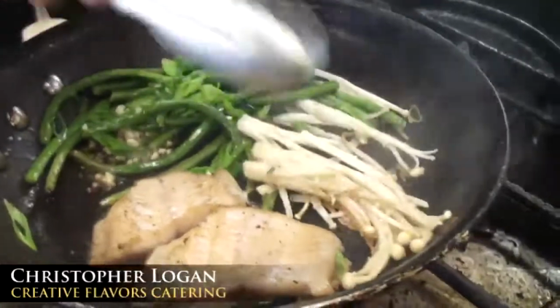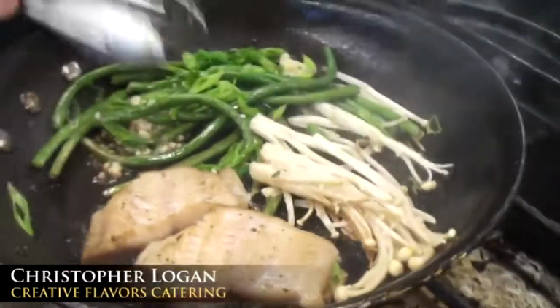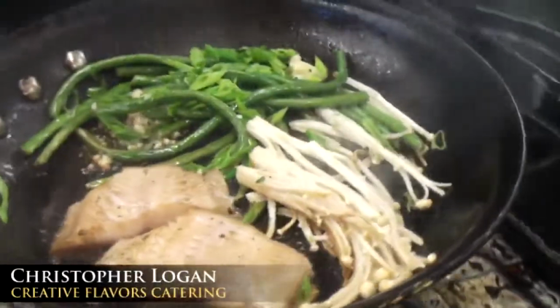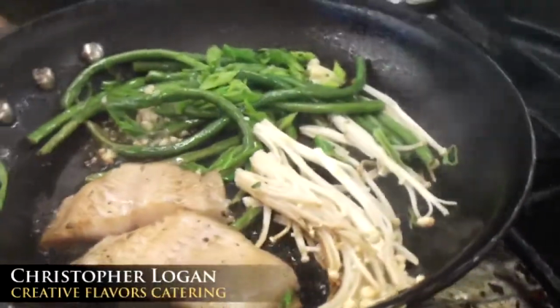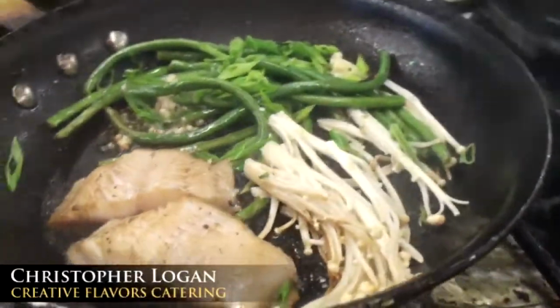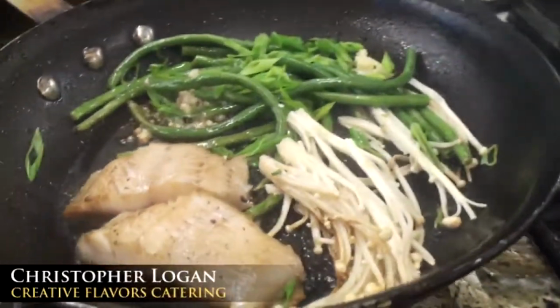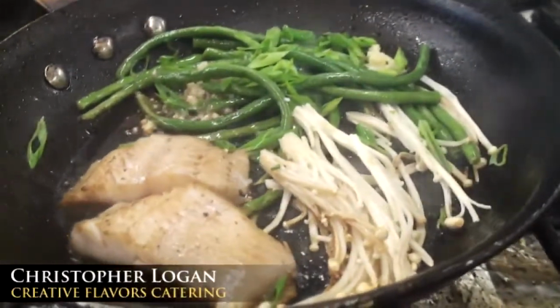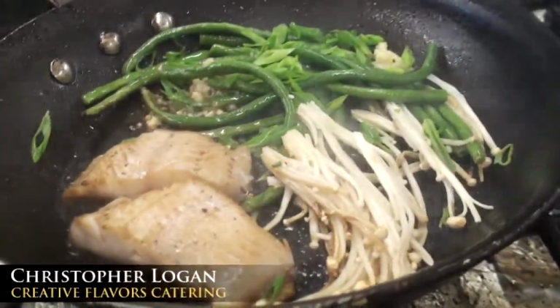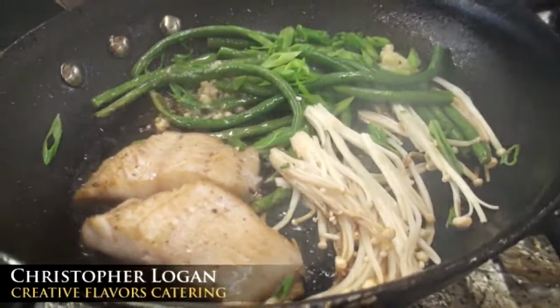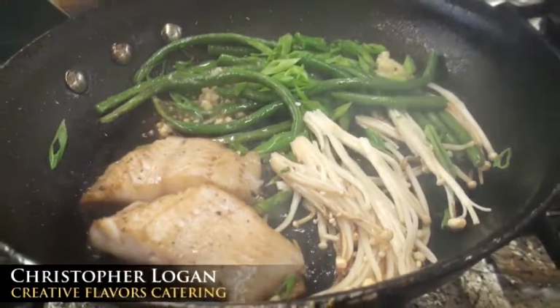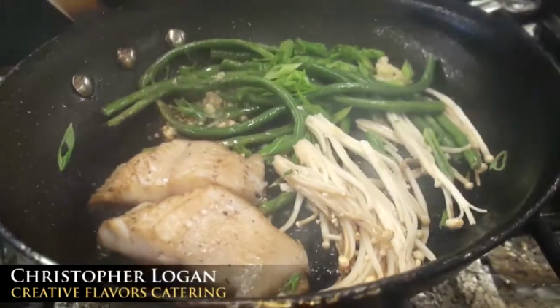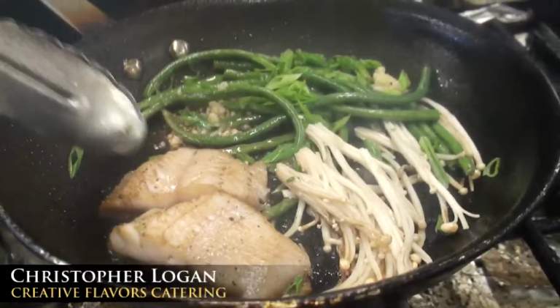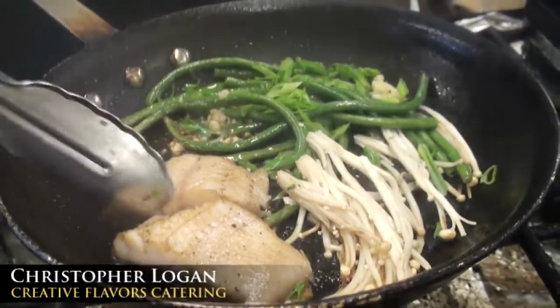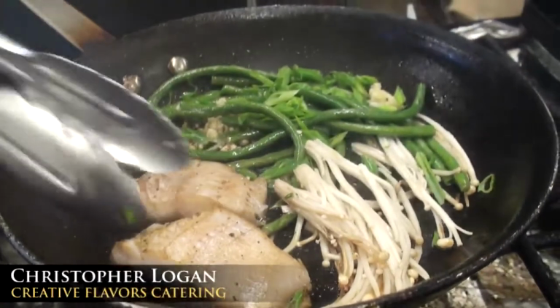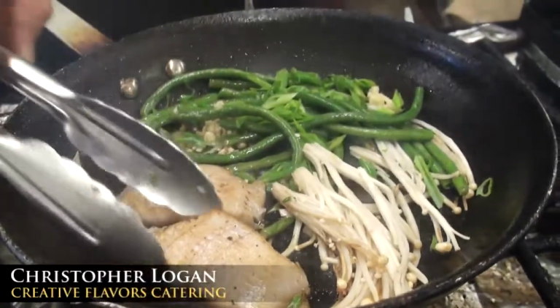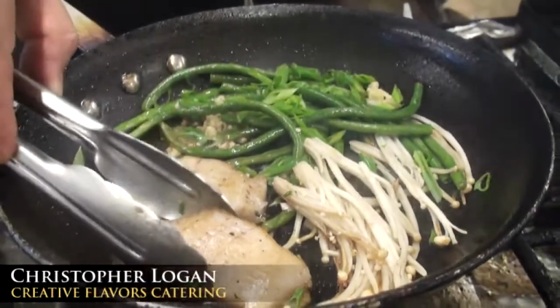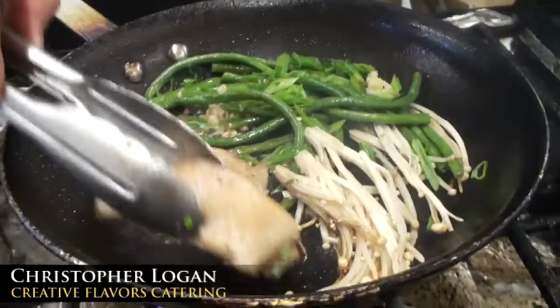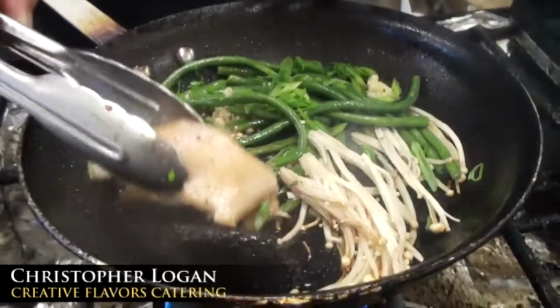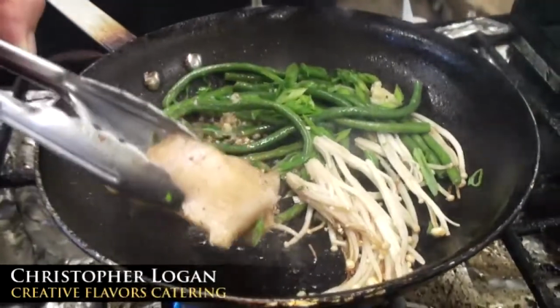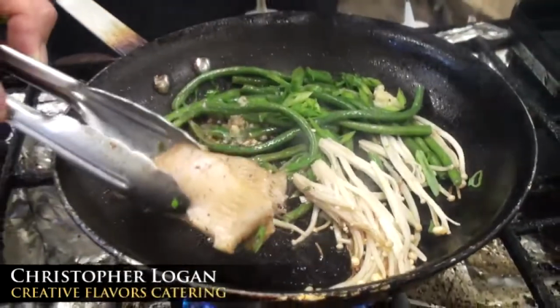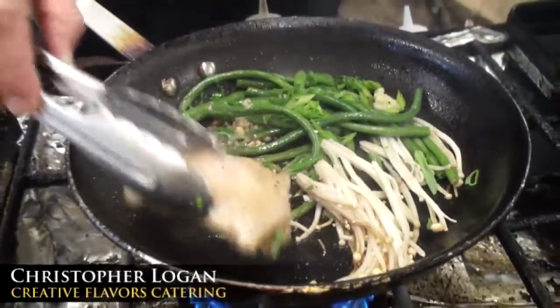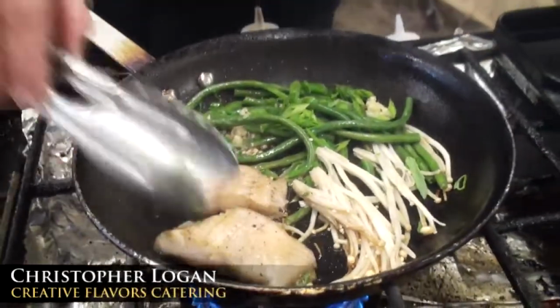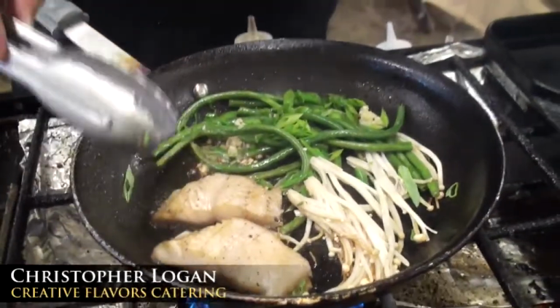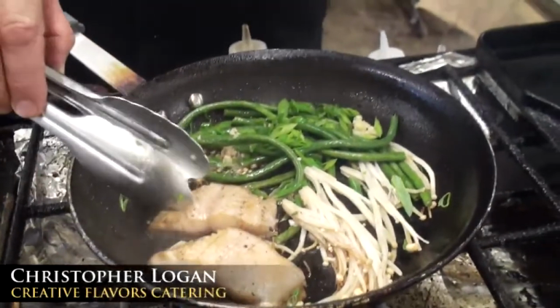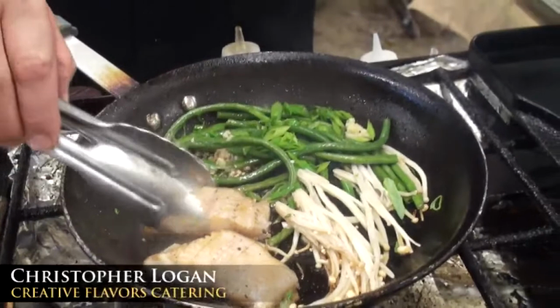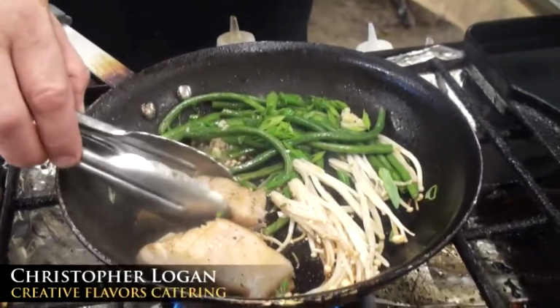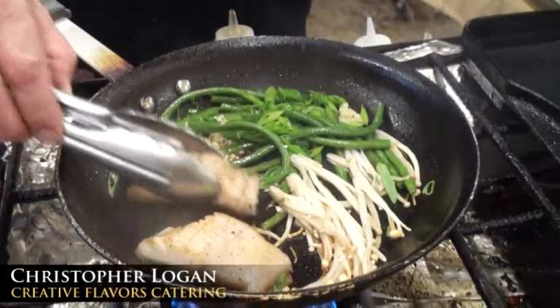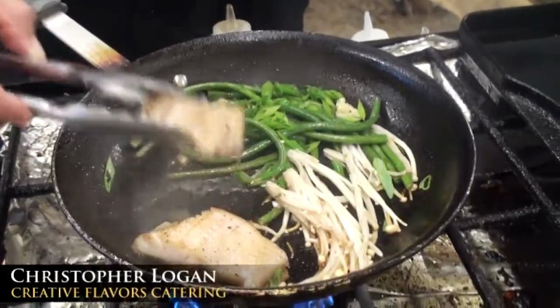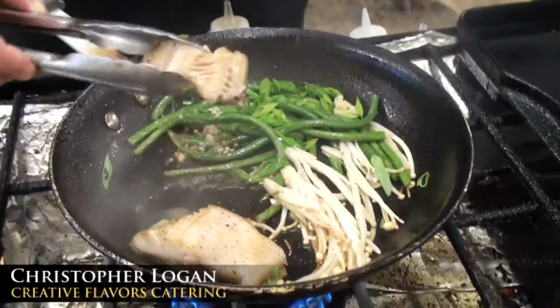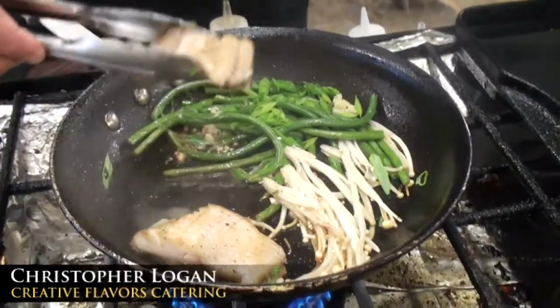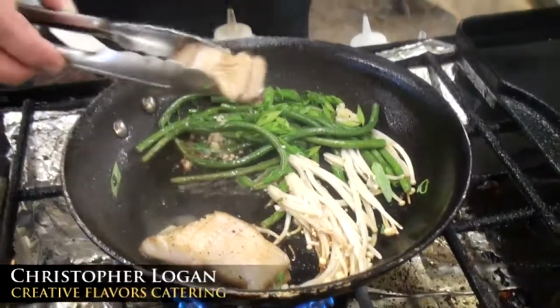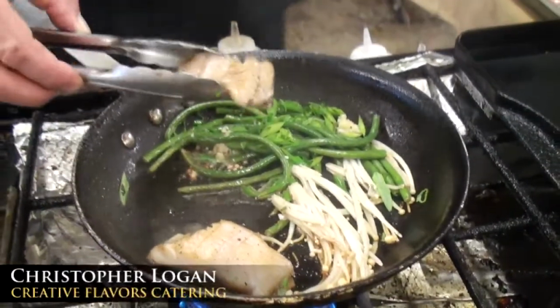I'm going to turn that over. Right now, as the flesh starts to separate a little bit, I can tell that that's about medium-rare to medium.